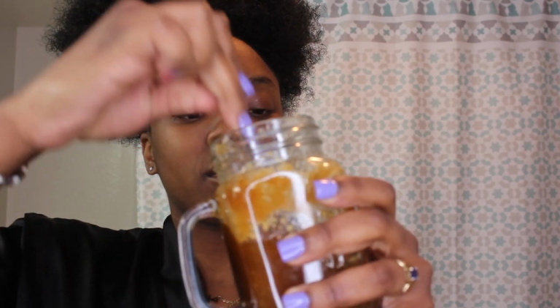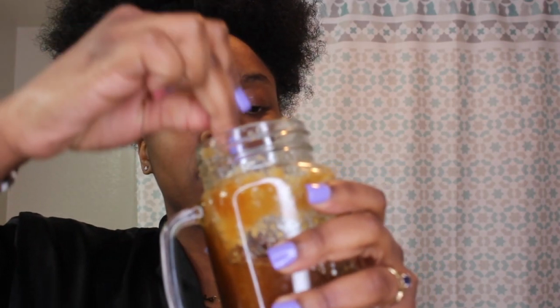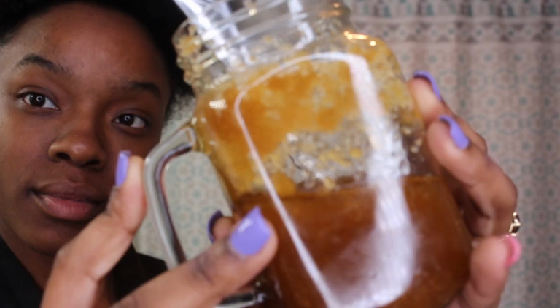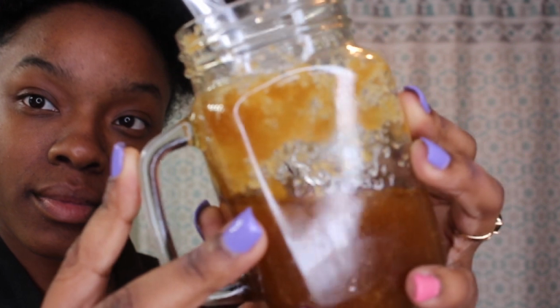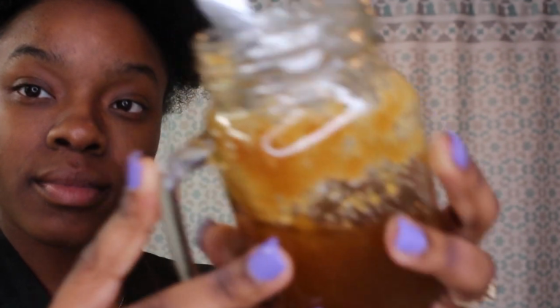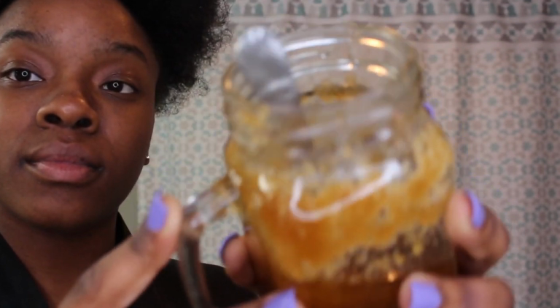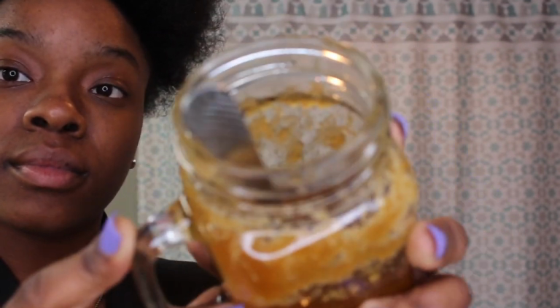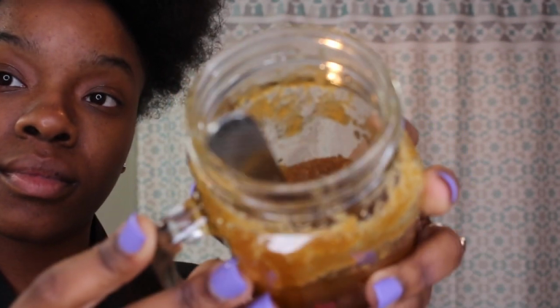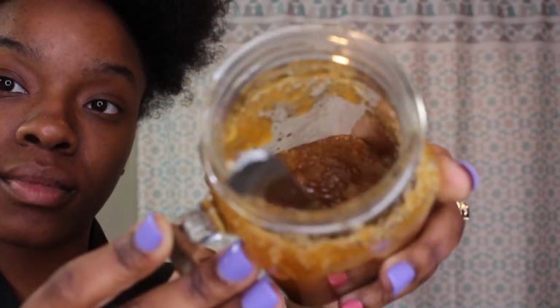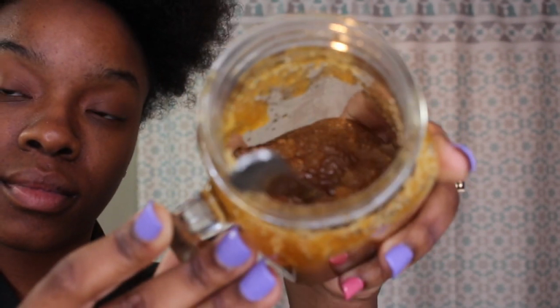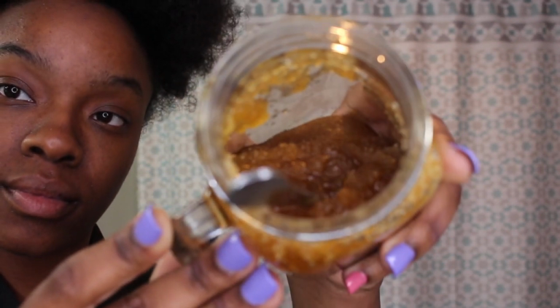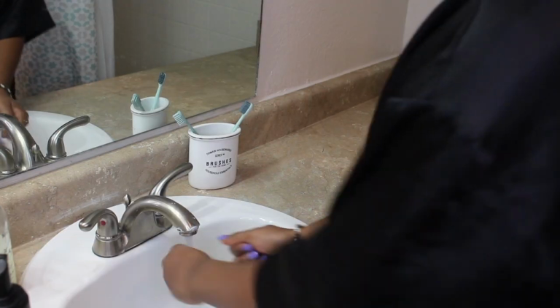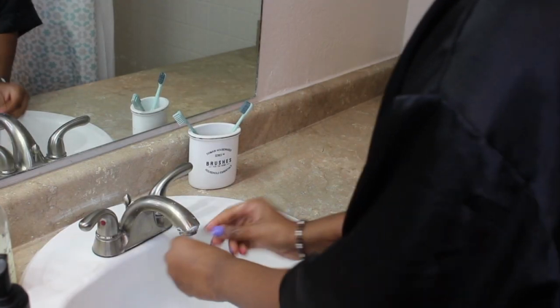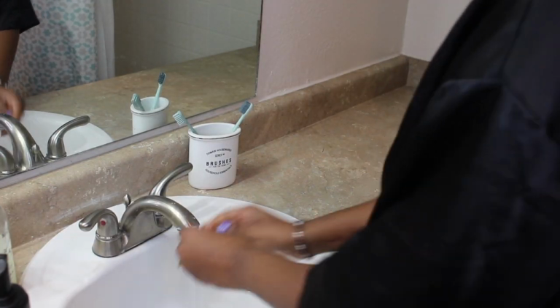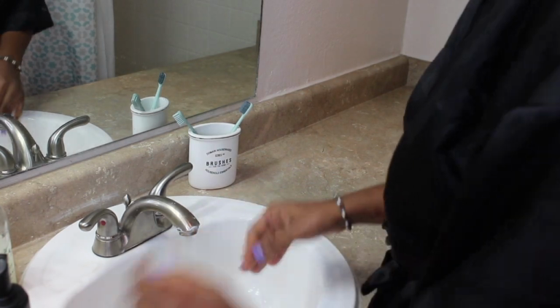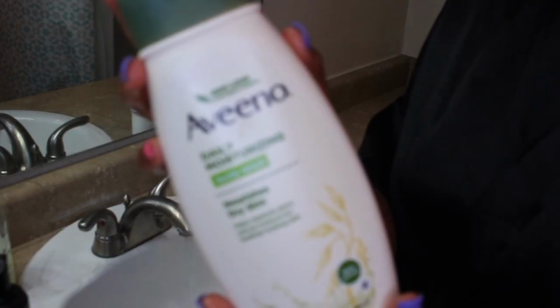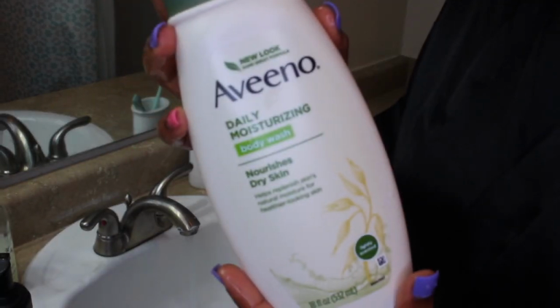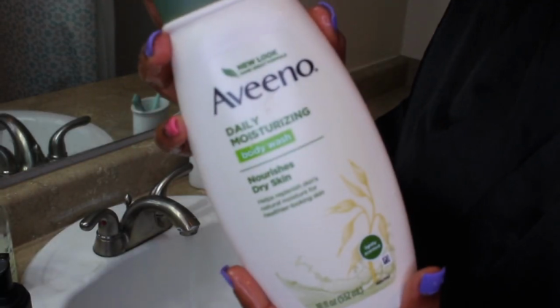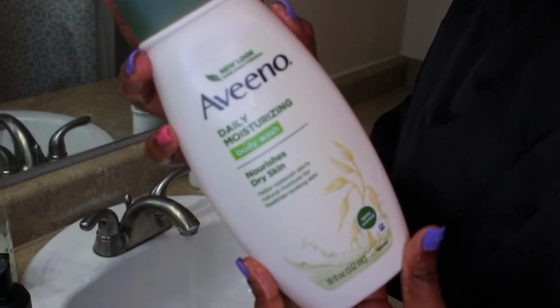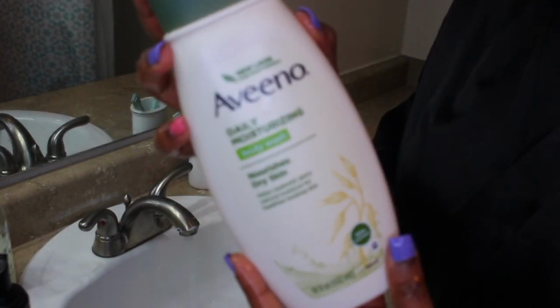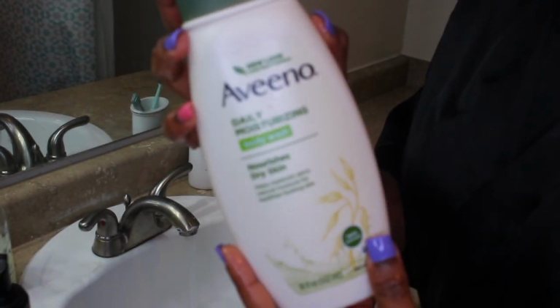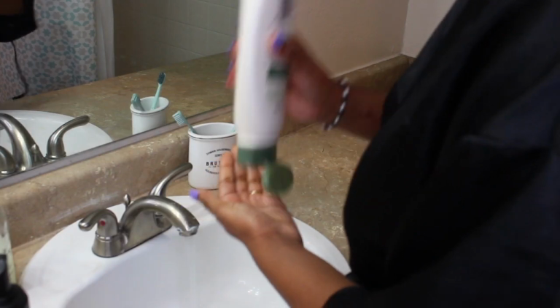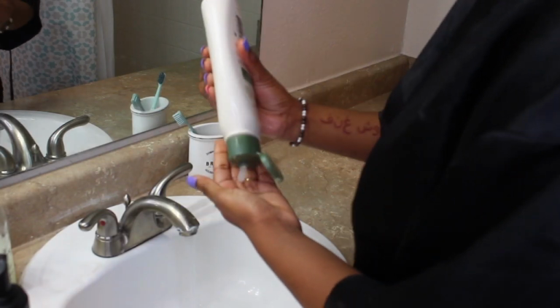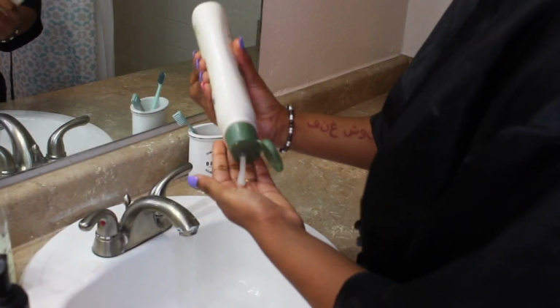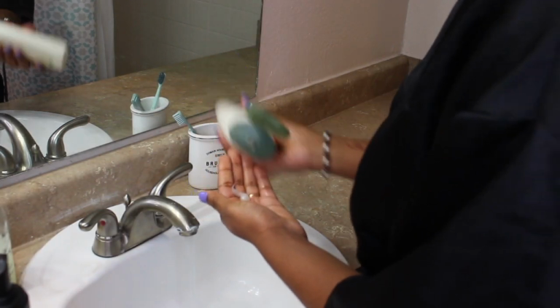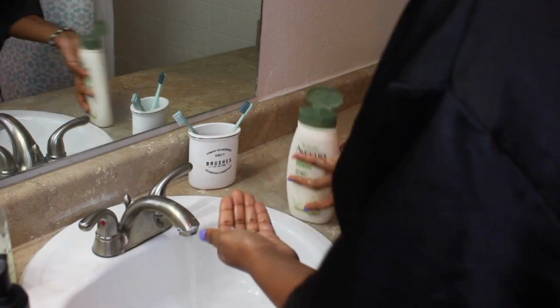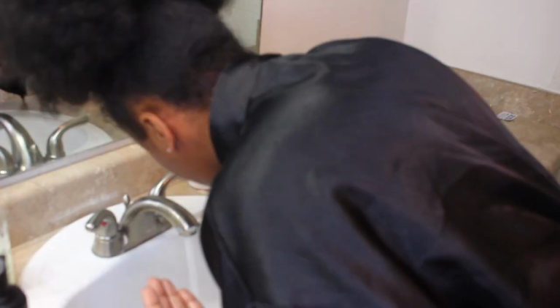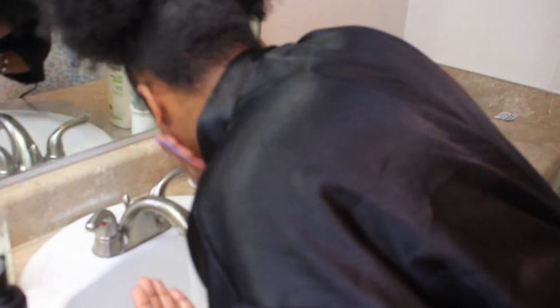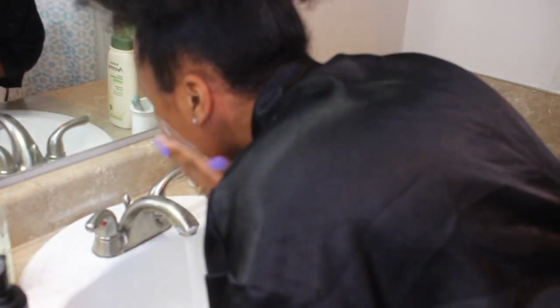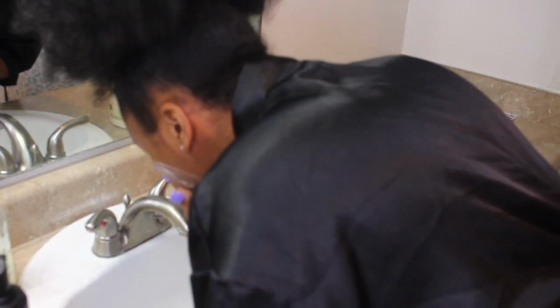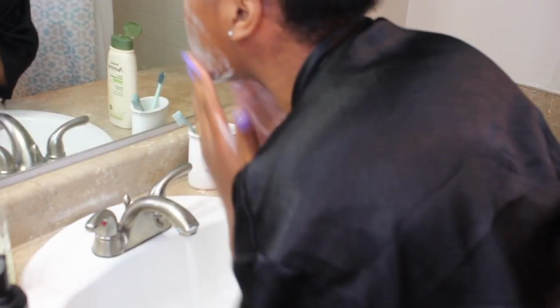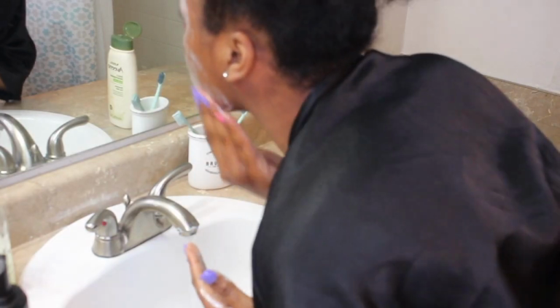If you guys want a video on the DIY face scrub, please let me know. There's this soap that I use — Vino — it's organic and it's for people with eczema. That's what I start off with just to make sure that my face is clean and ready to work with.